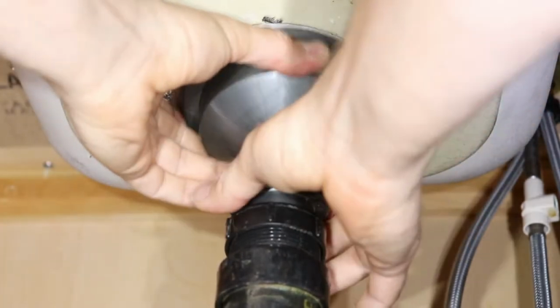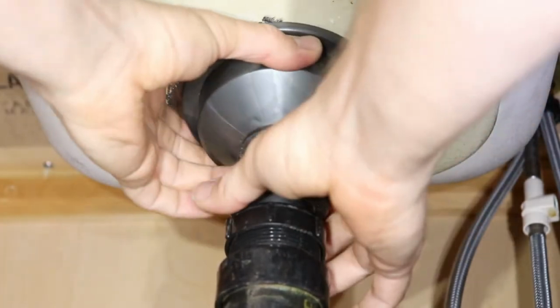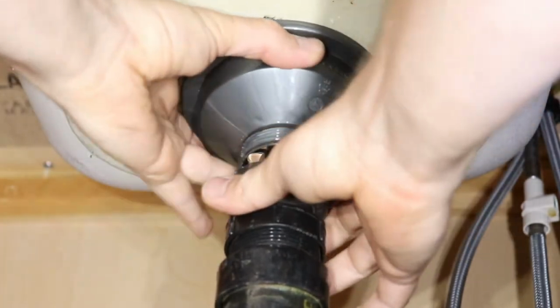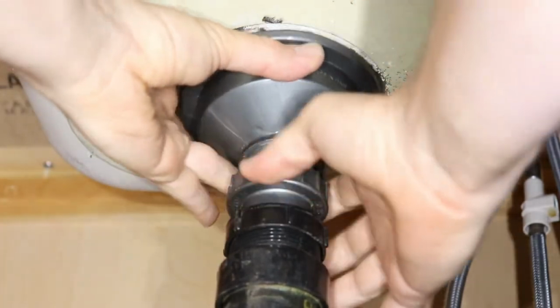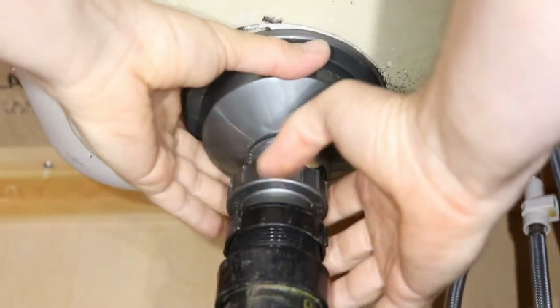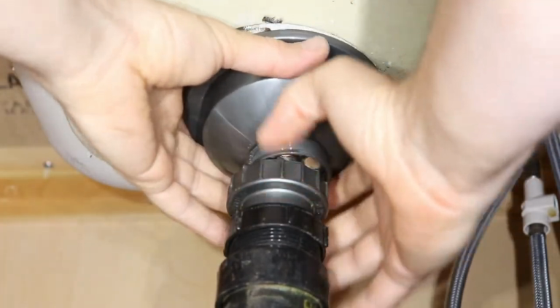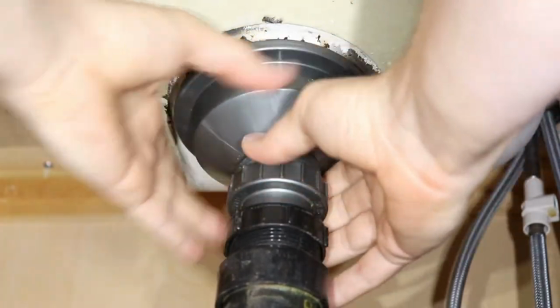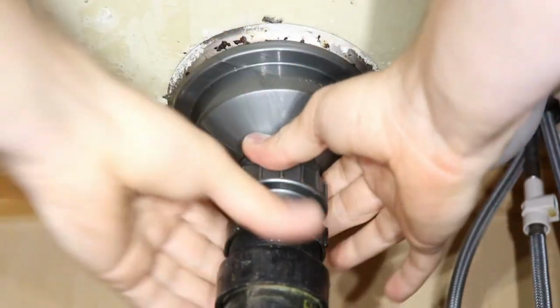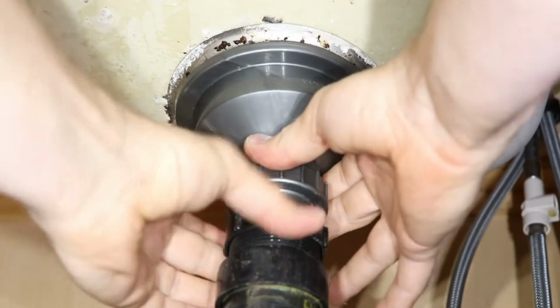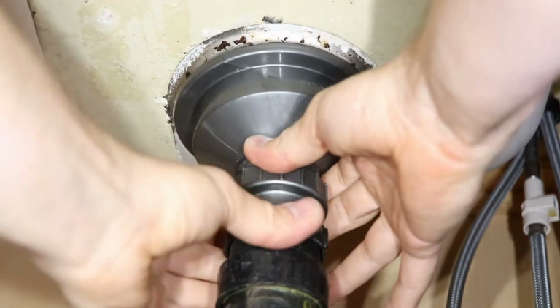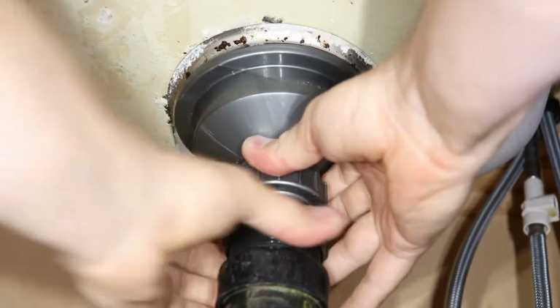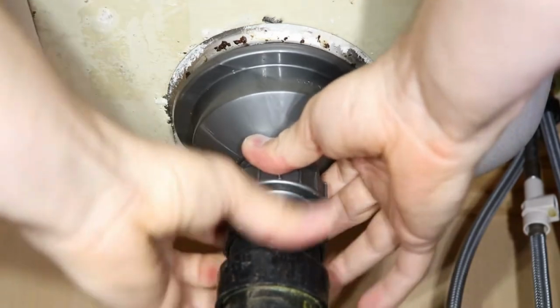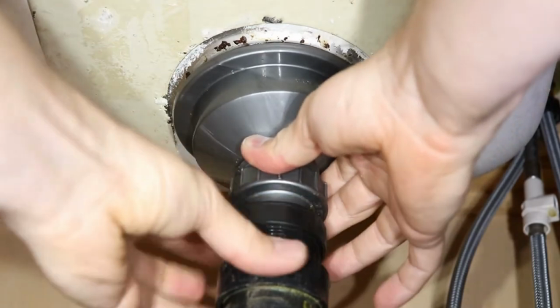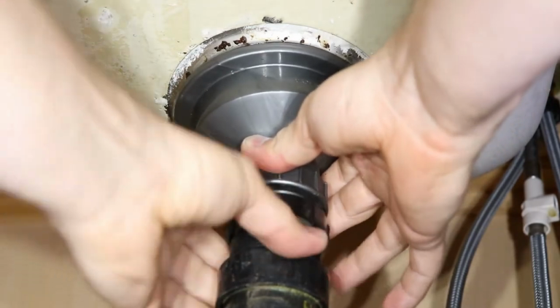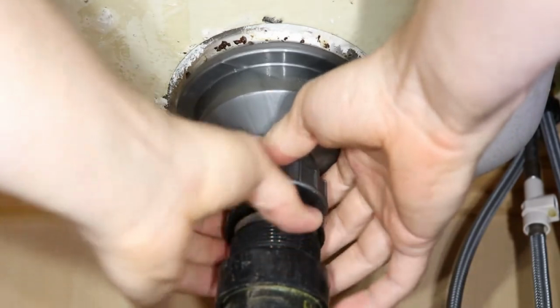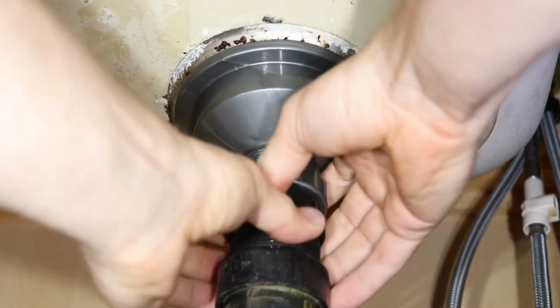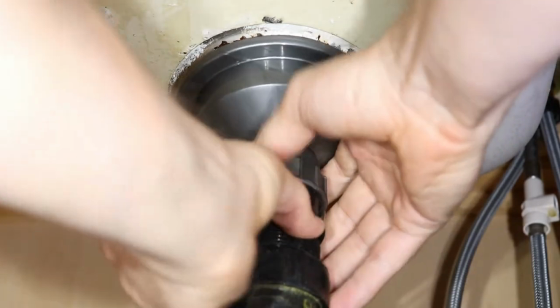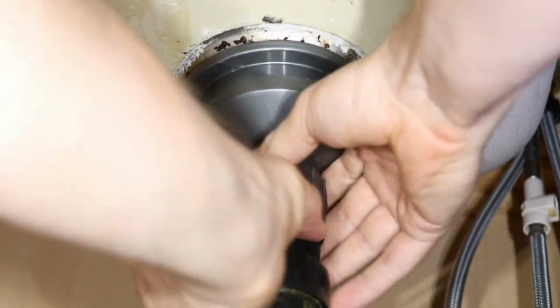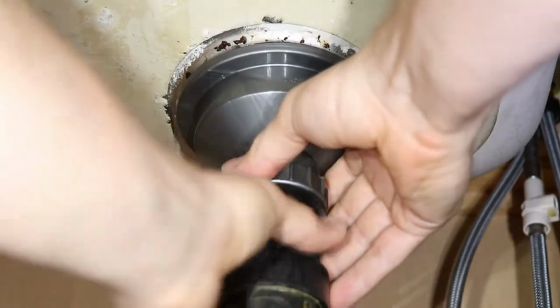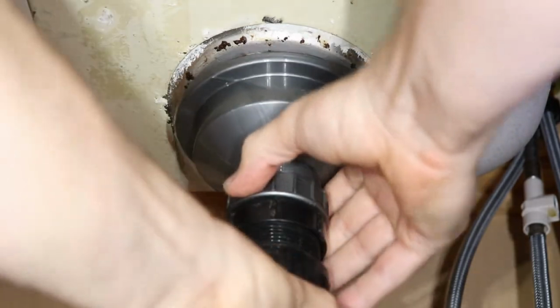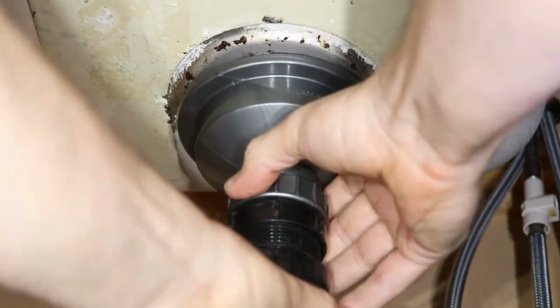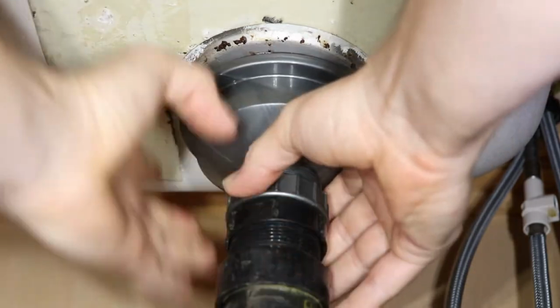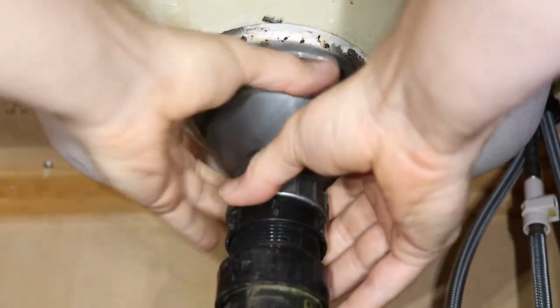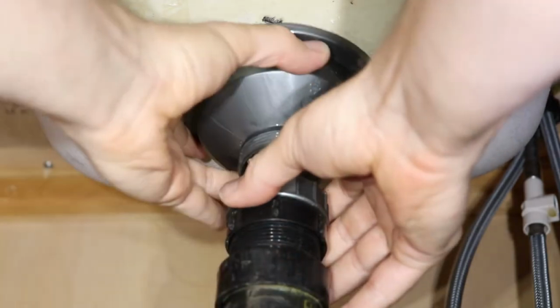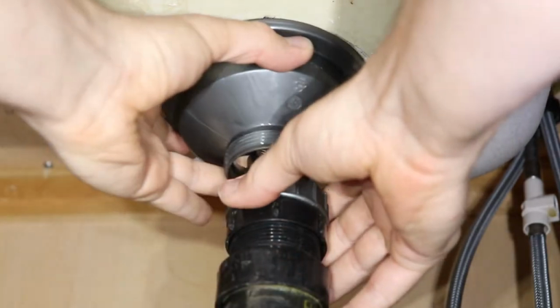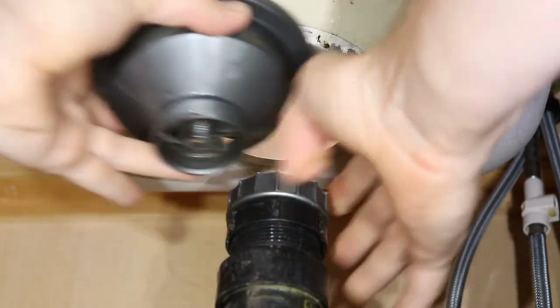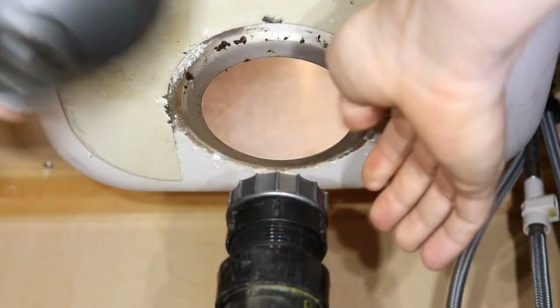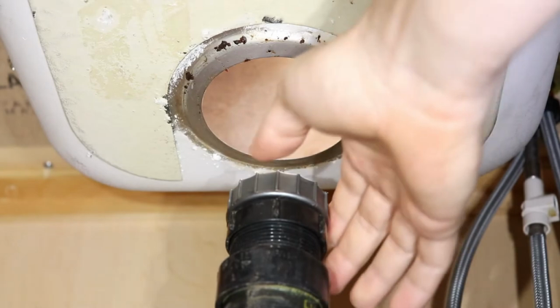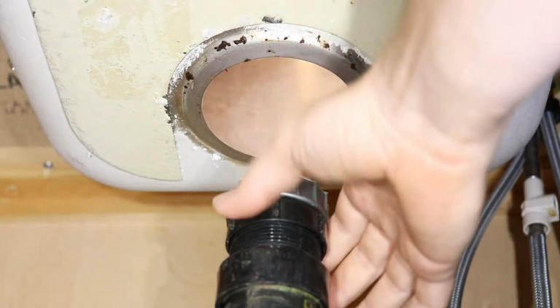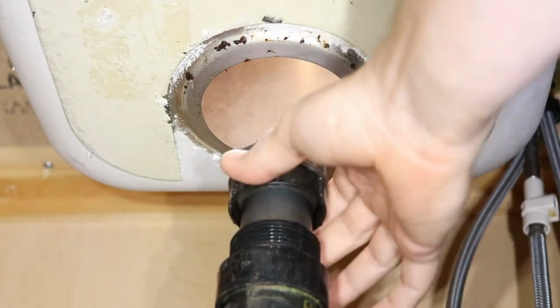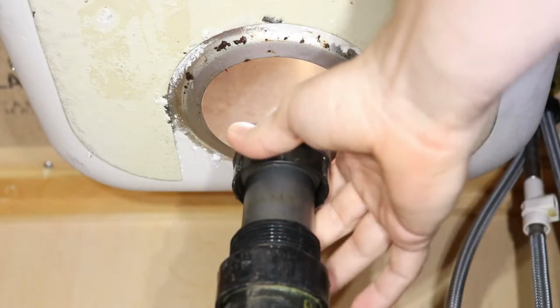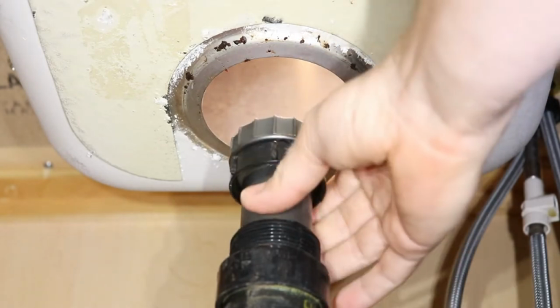I don't have enough clearance for the housing to come out, so I'm going to push the pipe down a little further, remove the housing, and pull the pipe out as well.